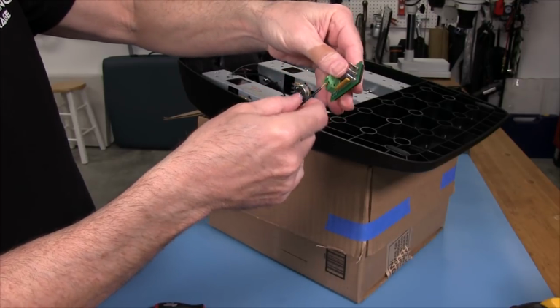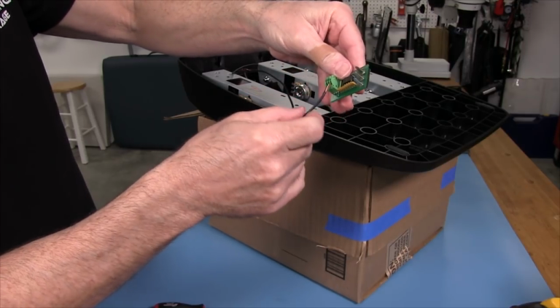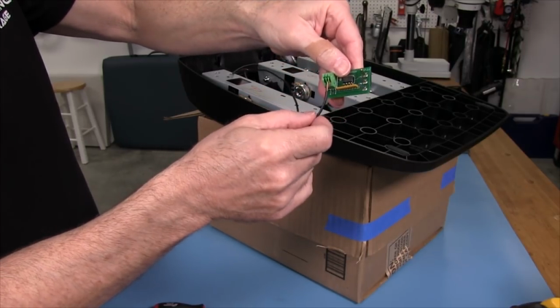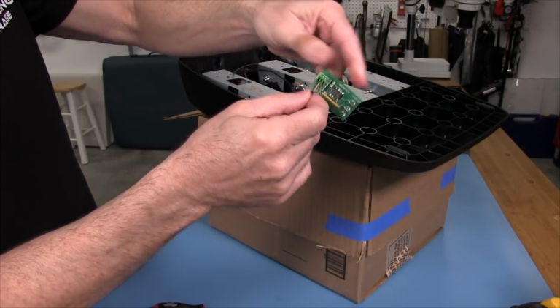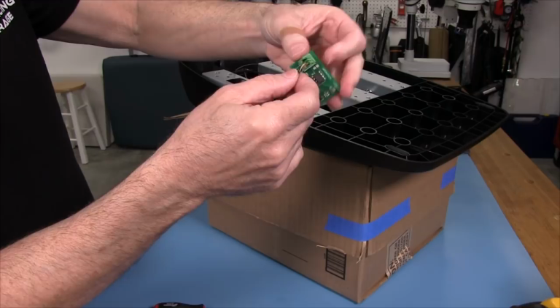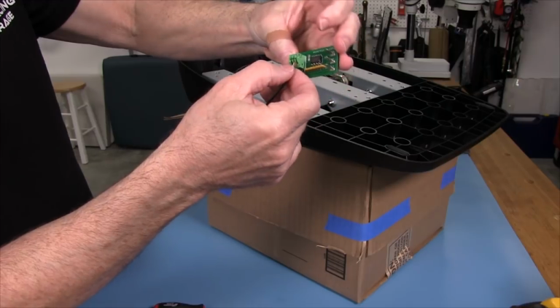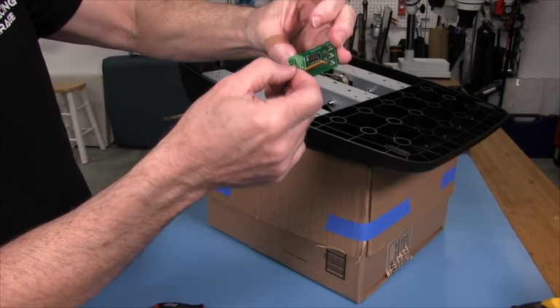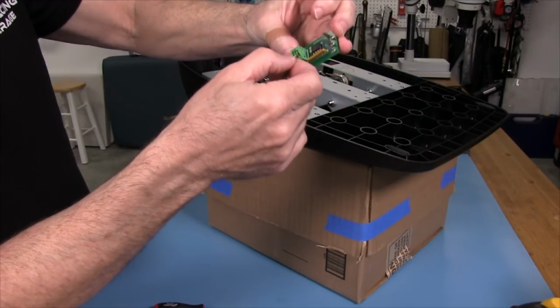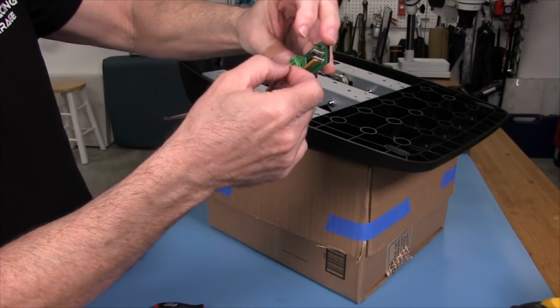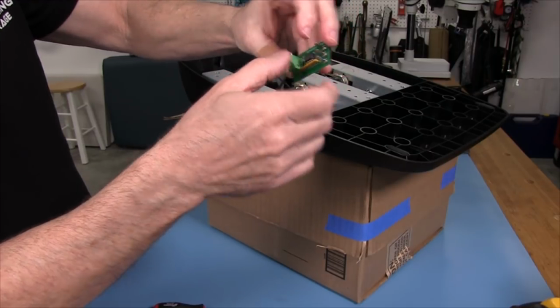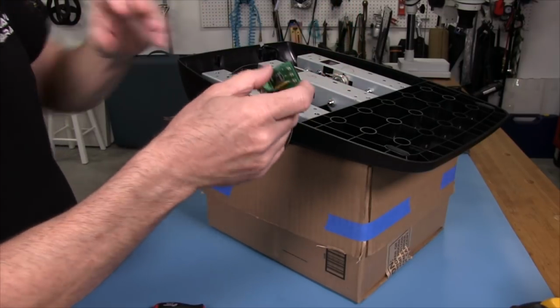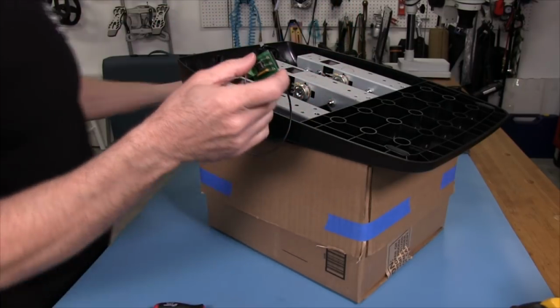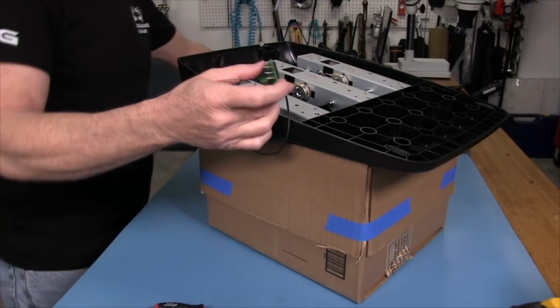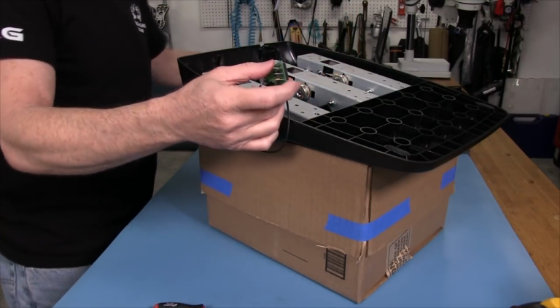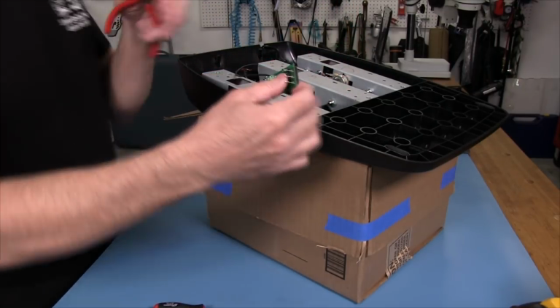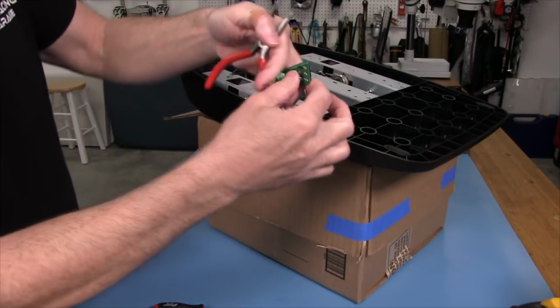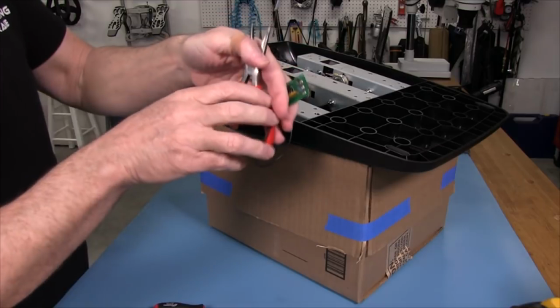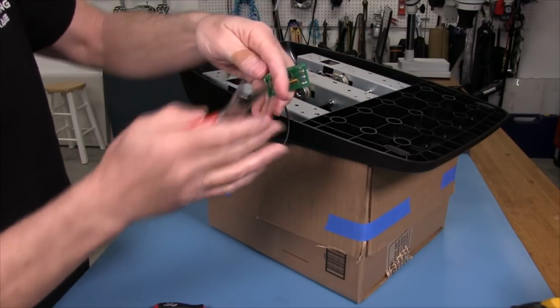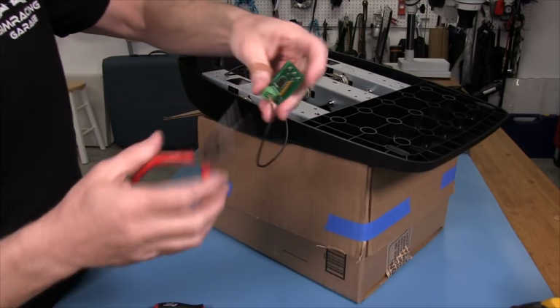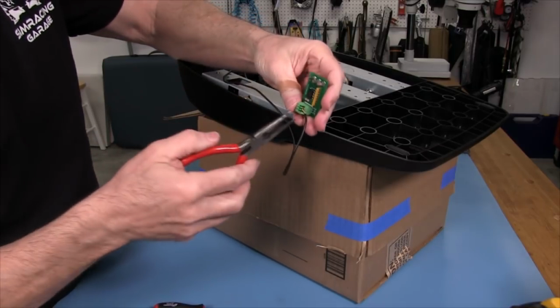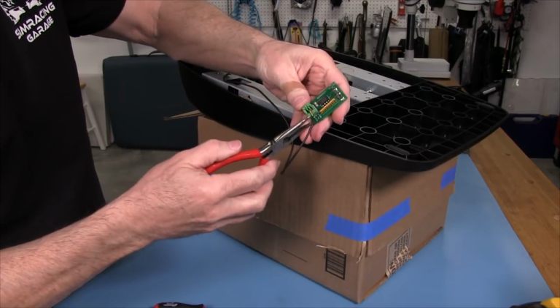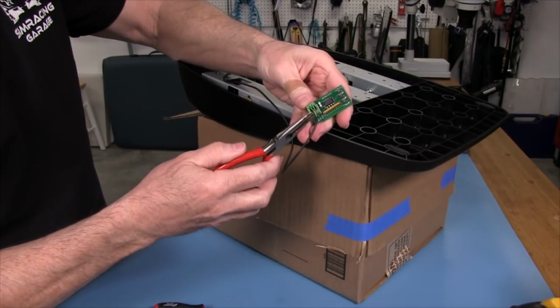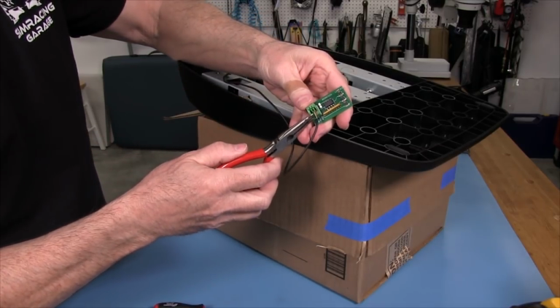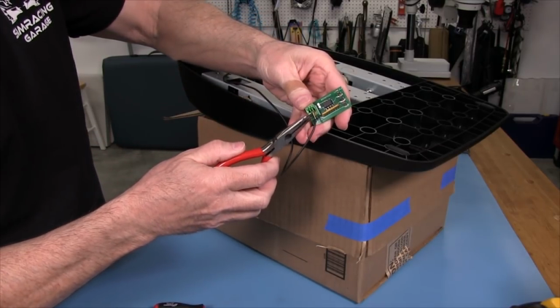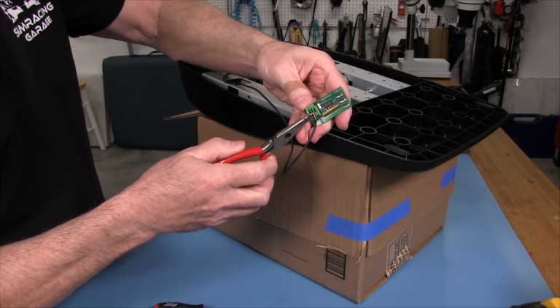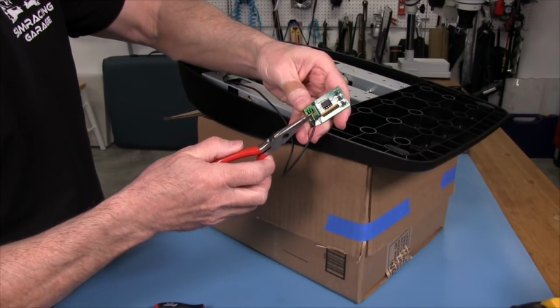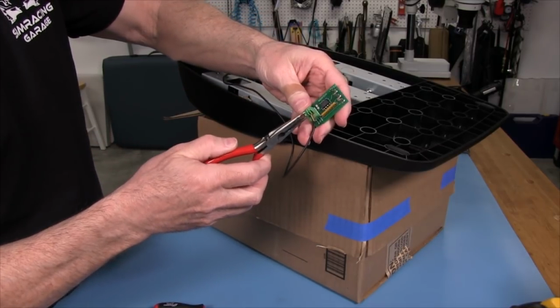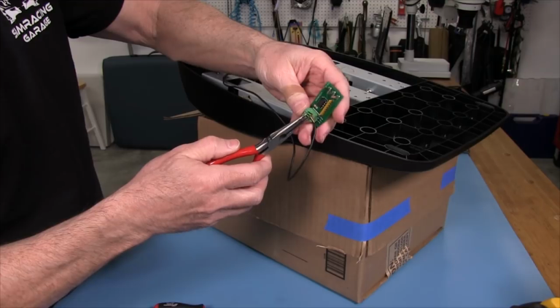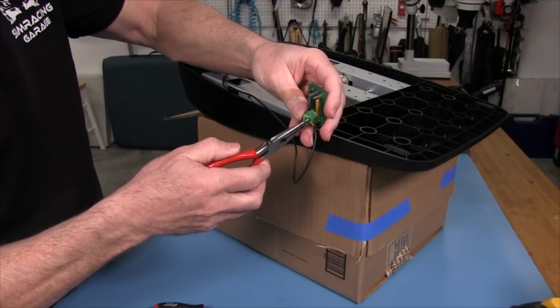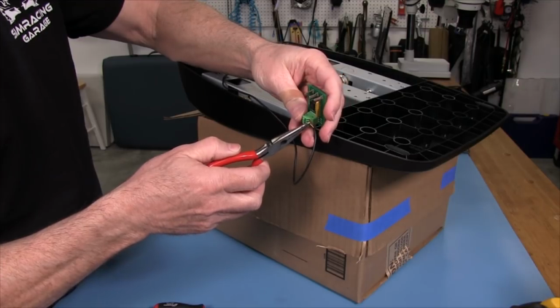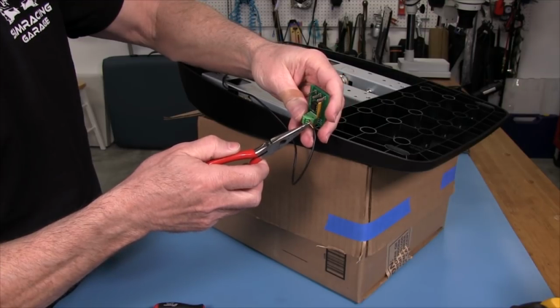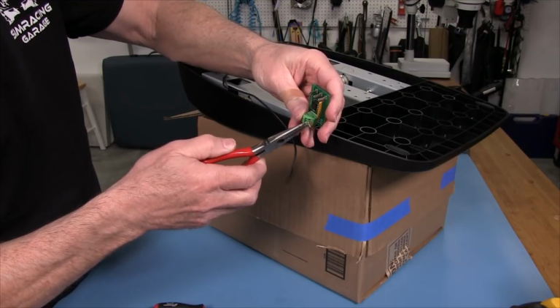I've got red, yellow, and black — they're all tight. Now, as a little safety check, I'll take each wire and give it a small tug just to make sure it's not coming out and has a good connection in there.